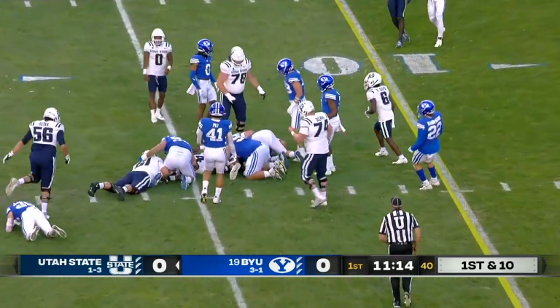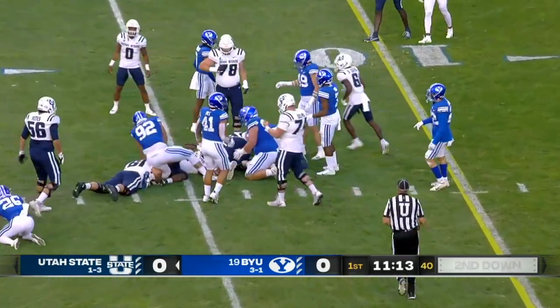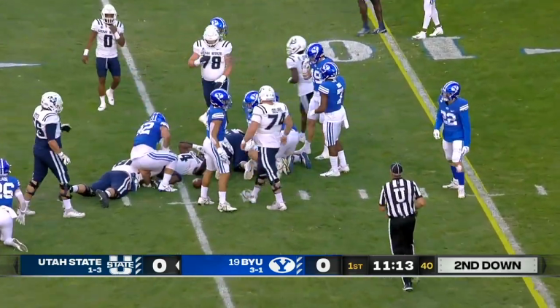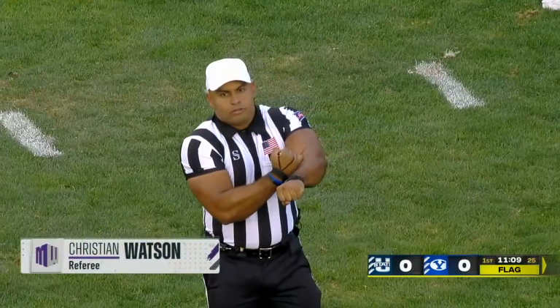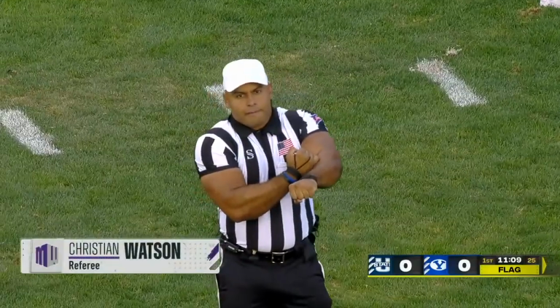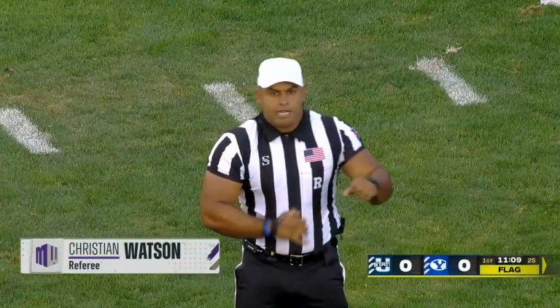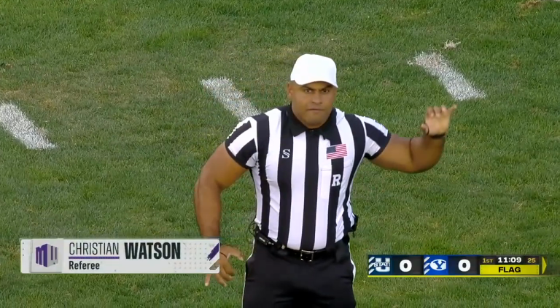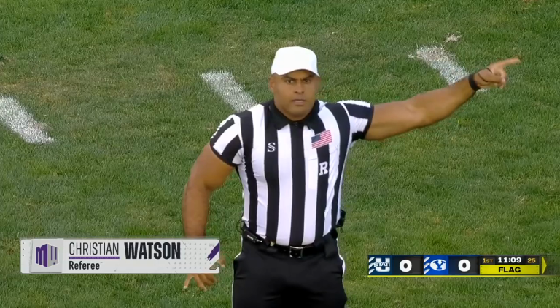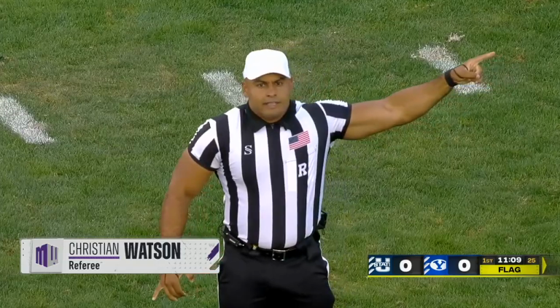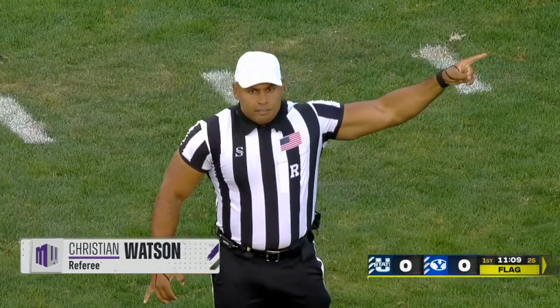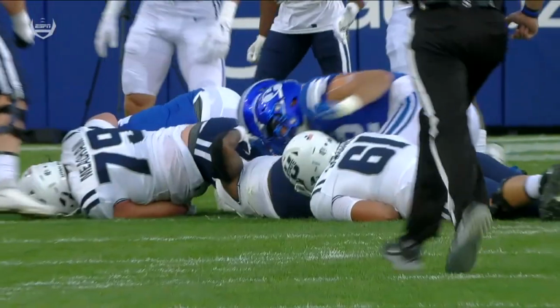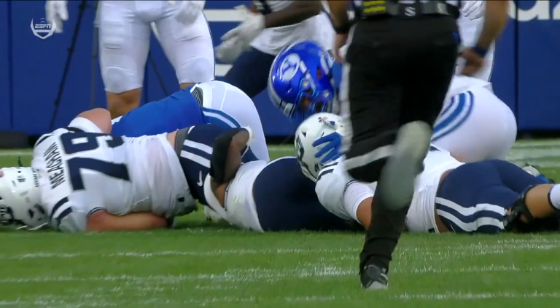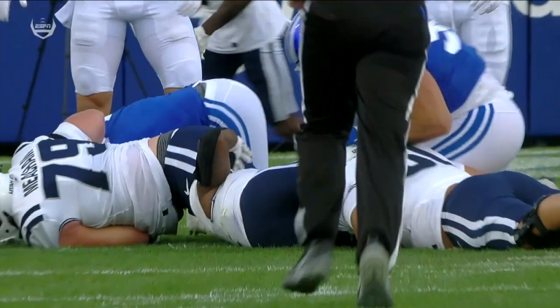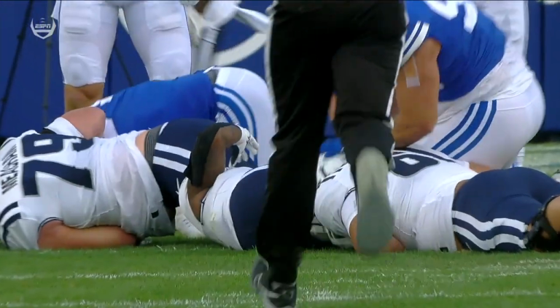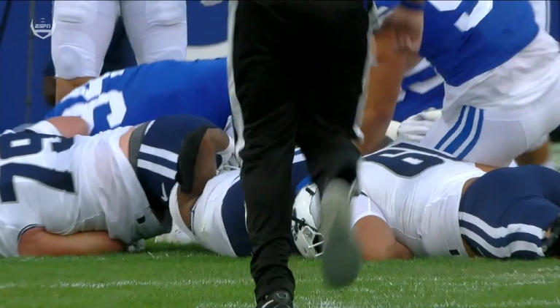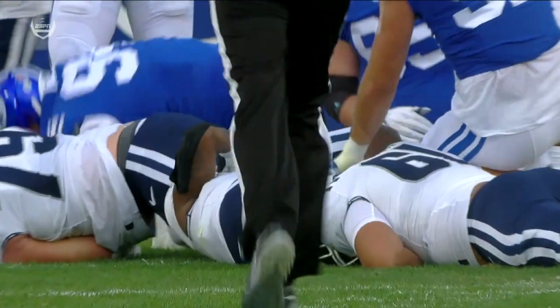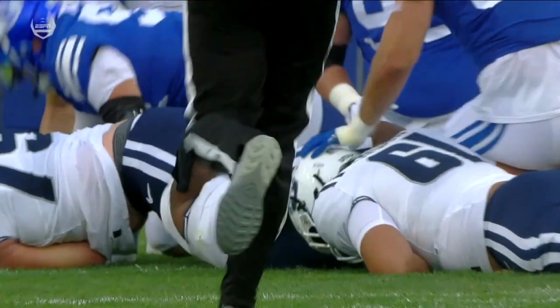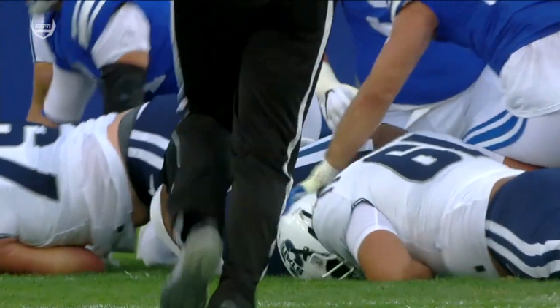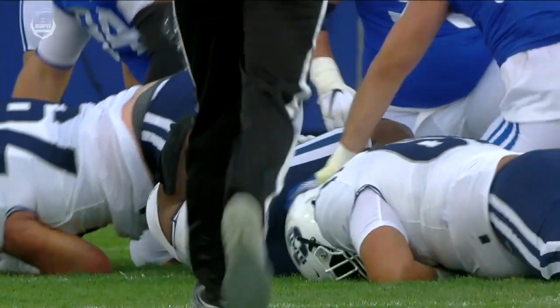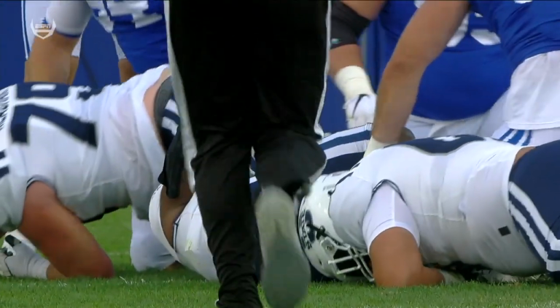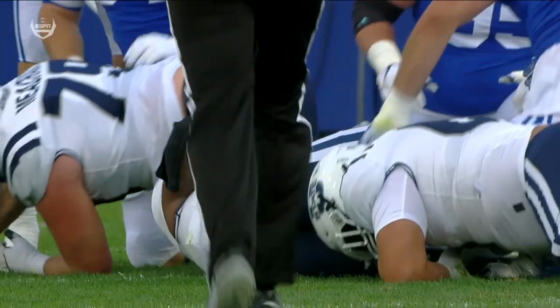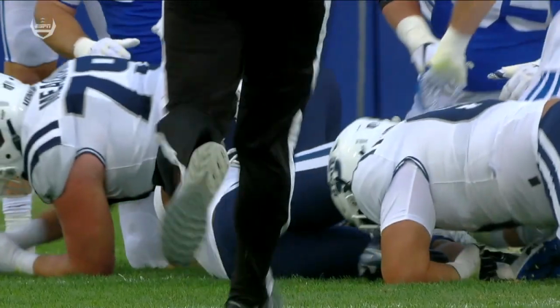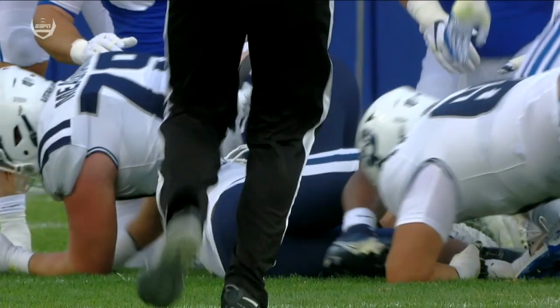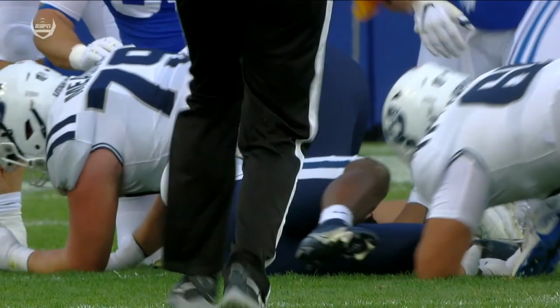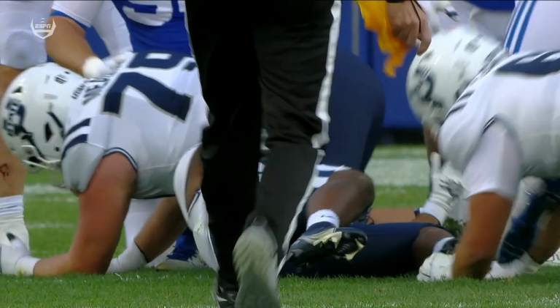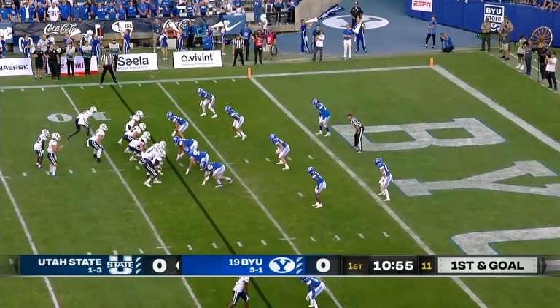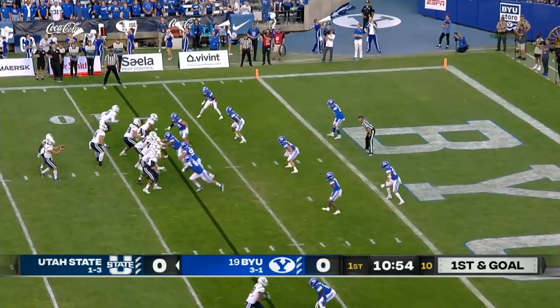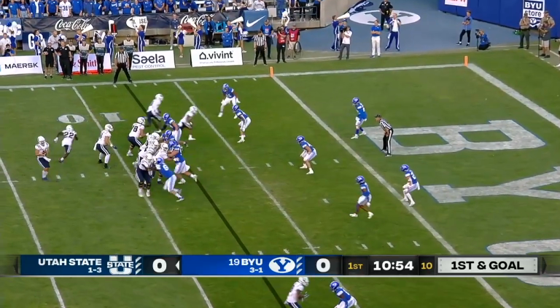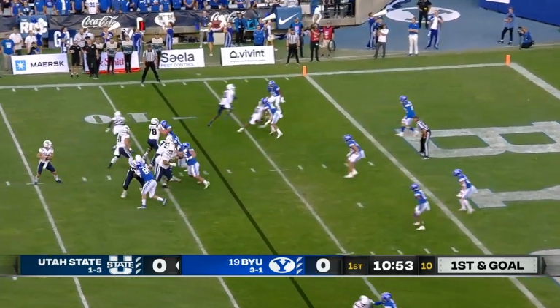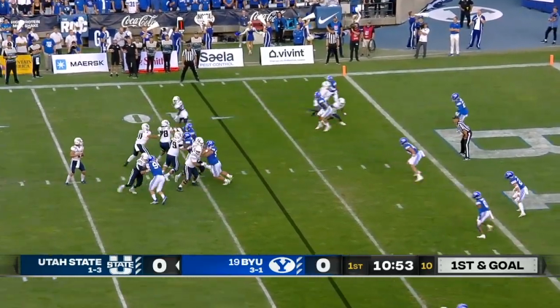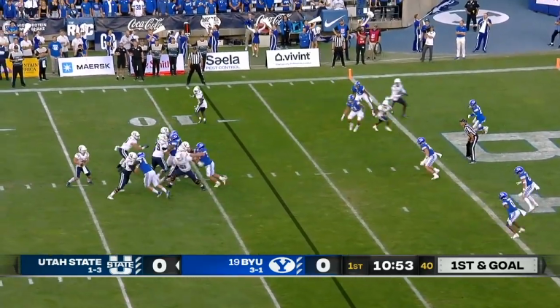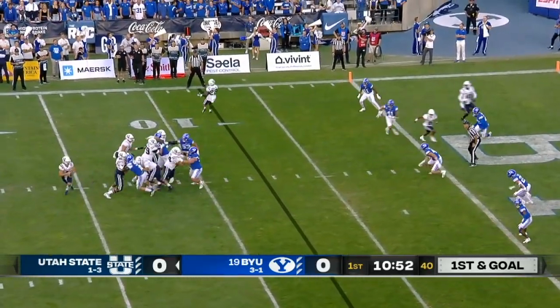And it's Tyler again — personal foul, roughing the defense. That's on Tyler Batty, who was back from injury a week ago. You see him push his head down there. What an opportunity for Utah State.